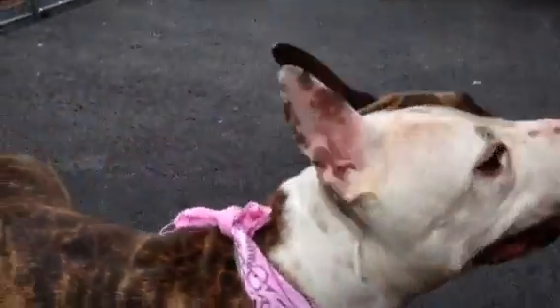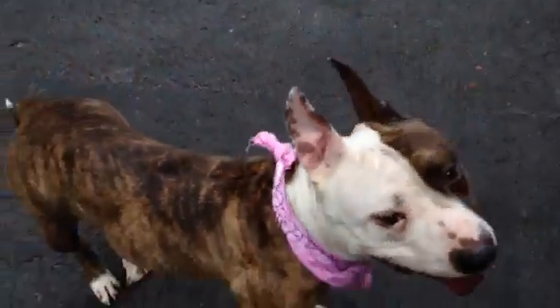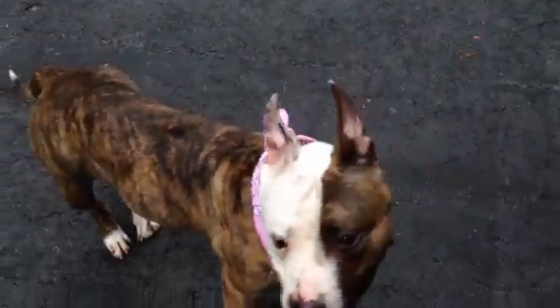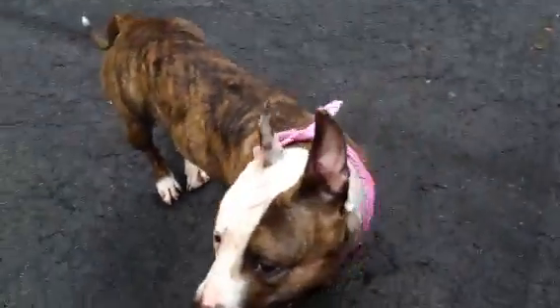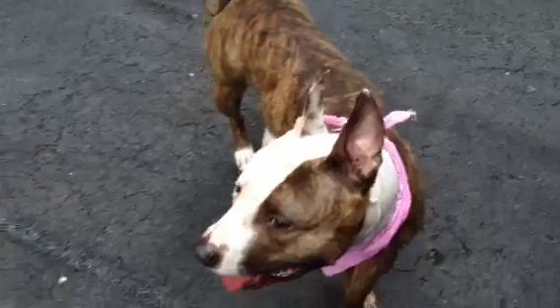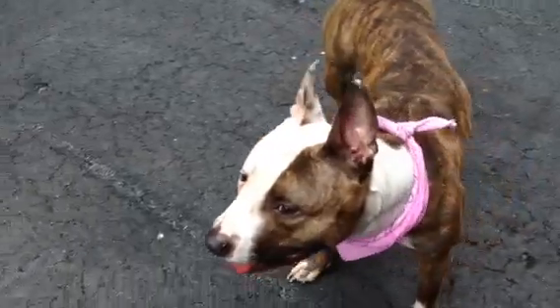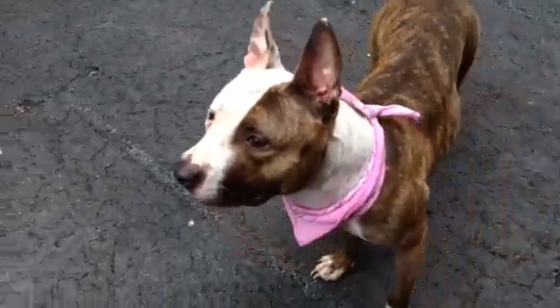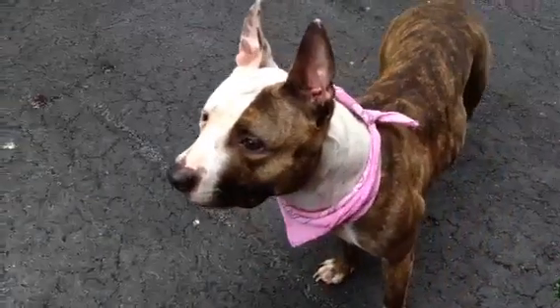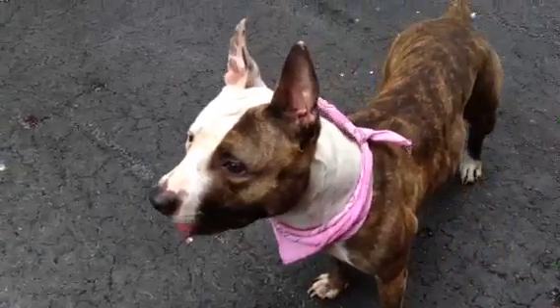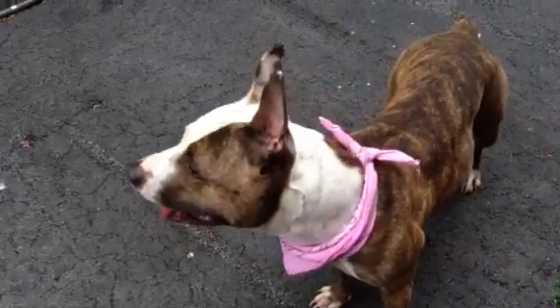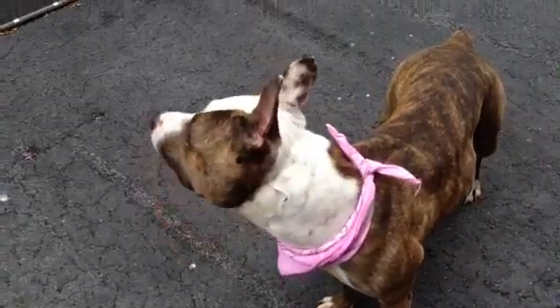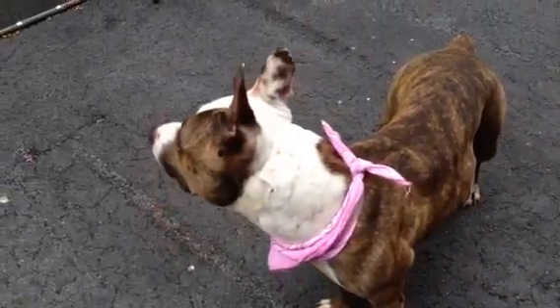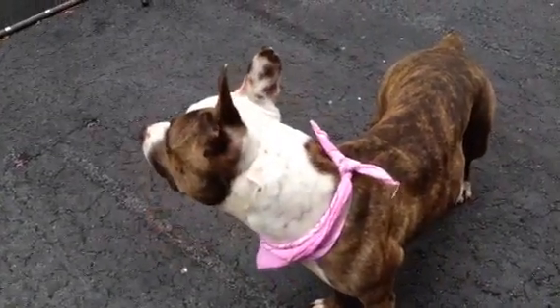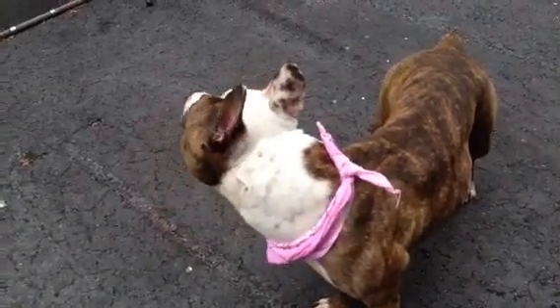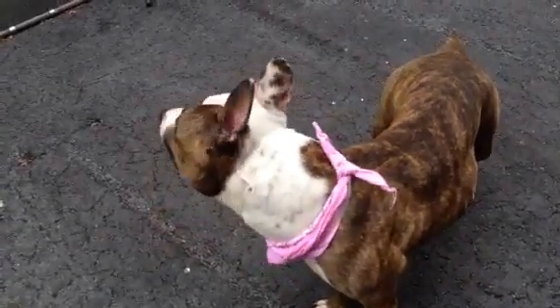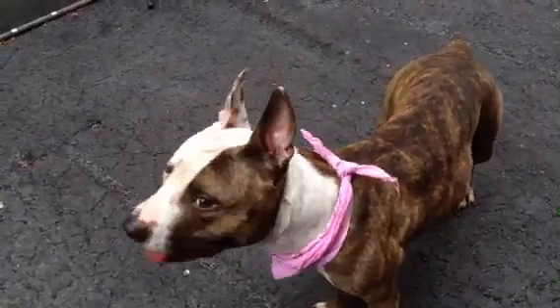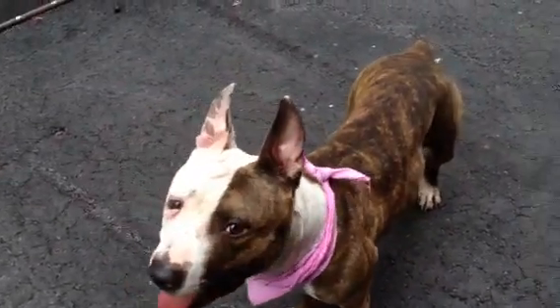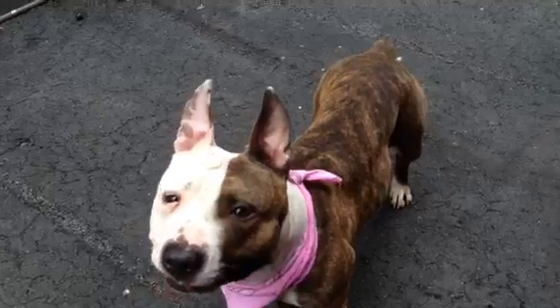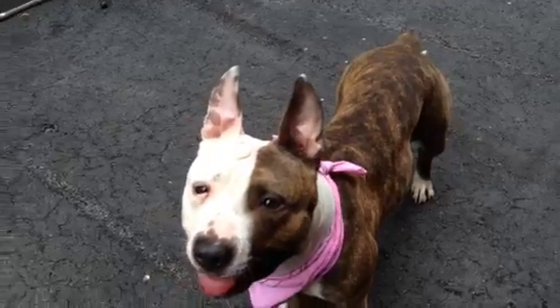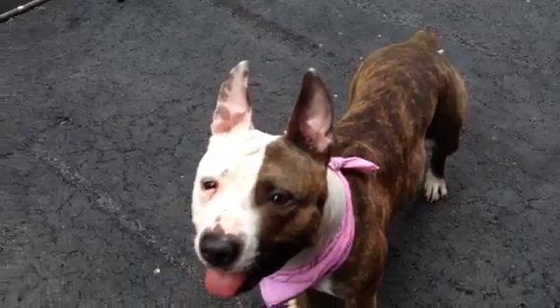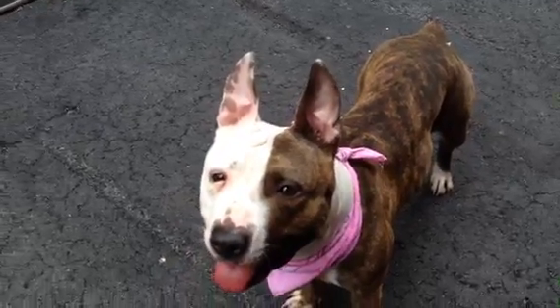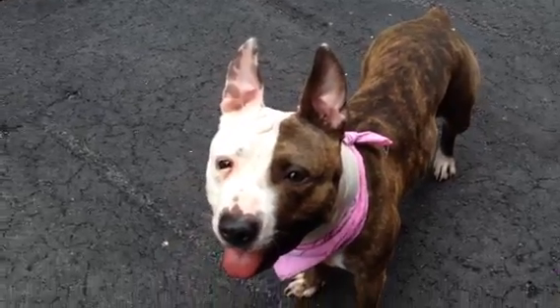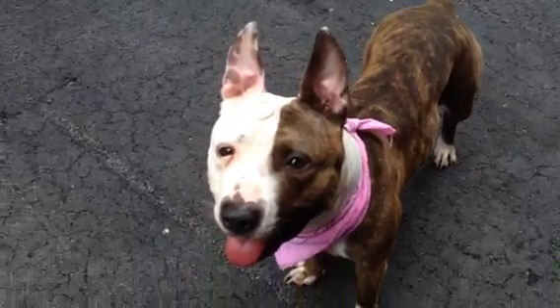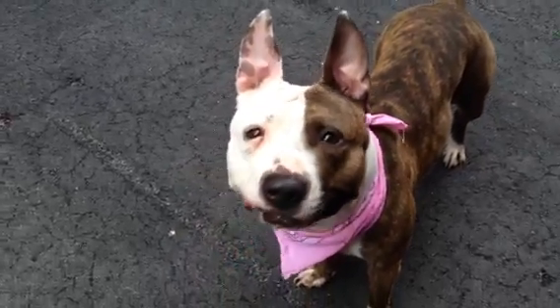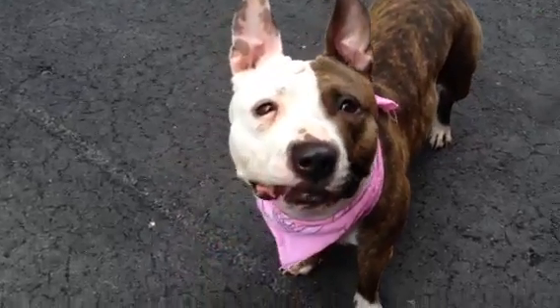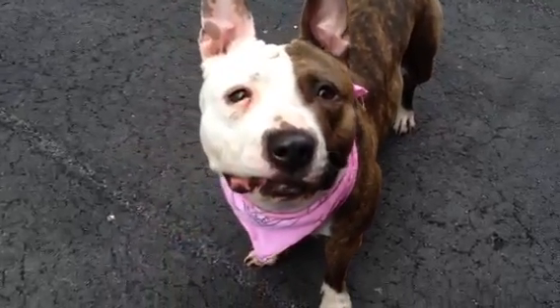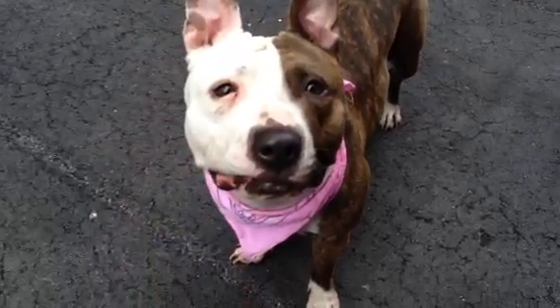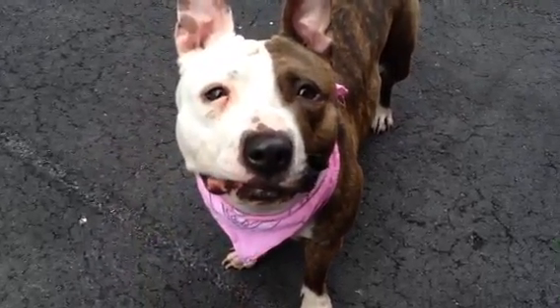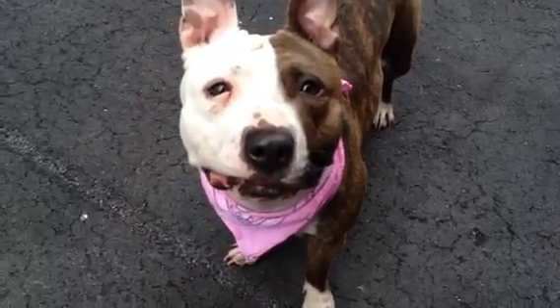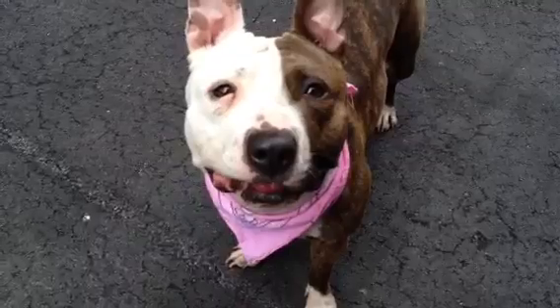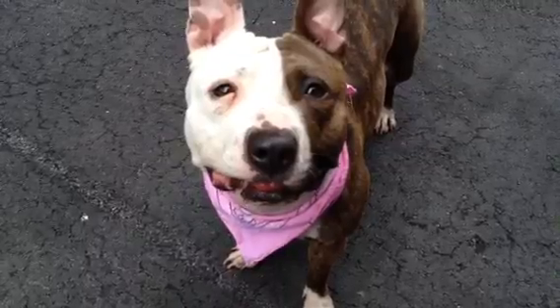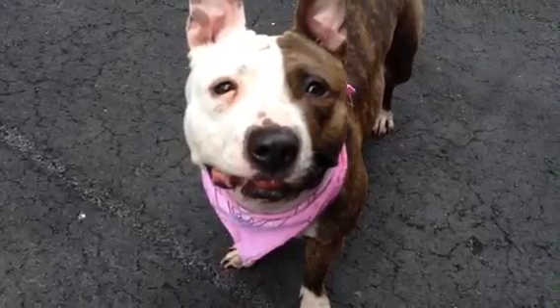This is Kenesha. She's in Manhattan Animal Care and Control. I think she would do well in just a calm, quiet family. She's not overly energetic, and she'd be great with little friends — just a pretty little face.